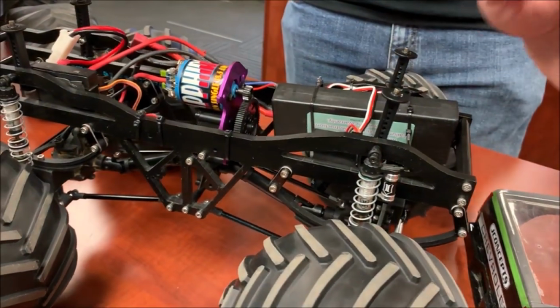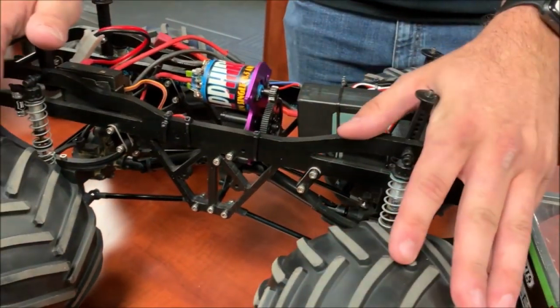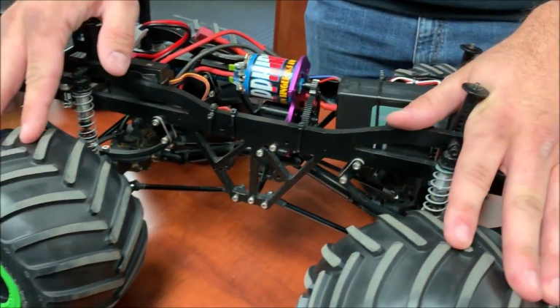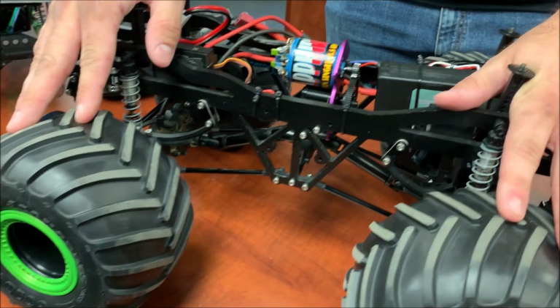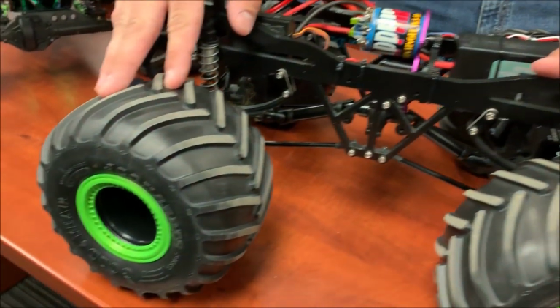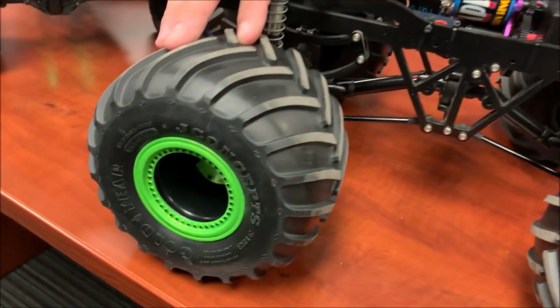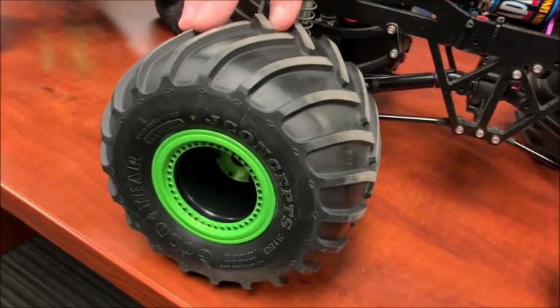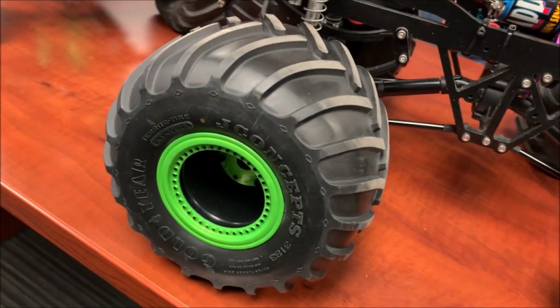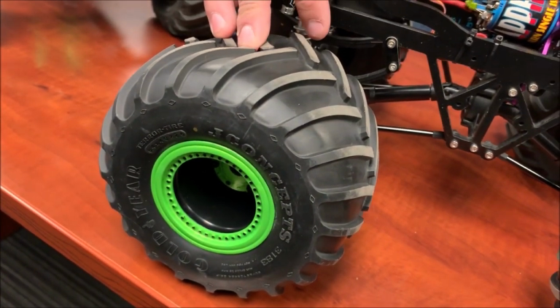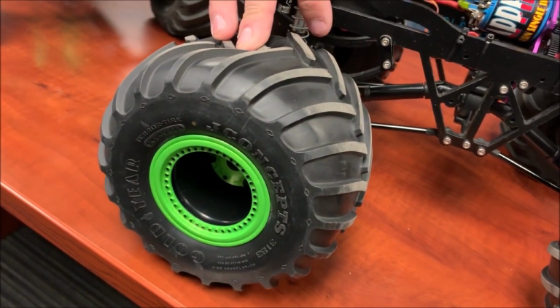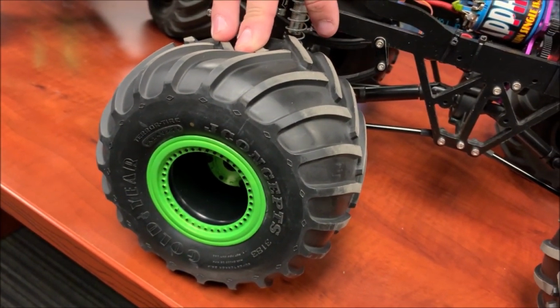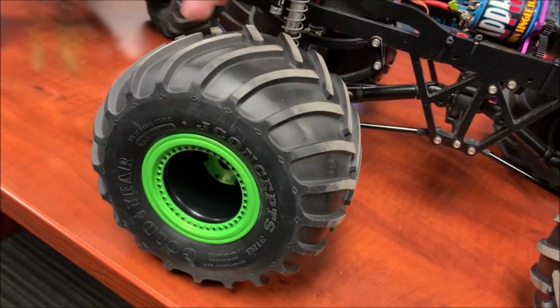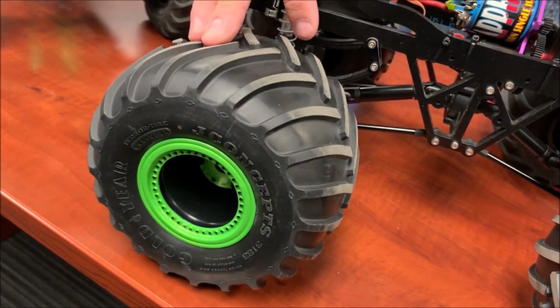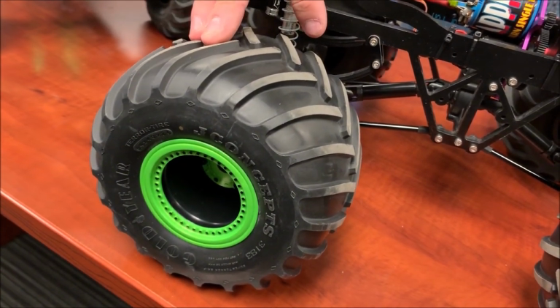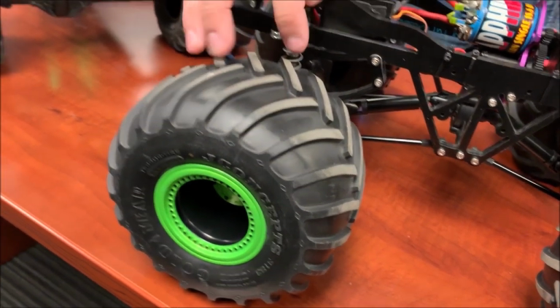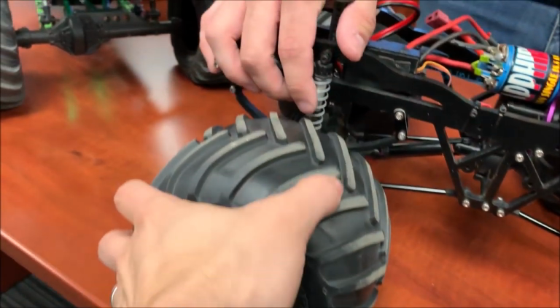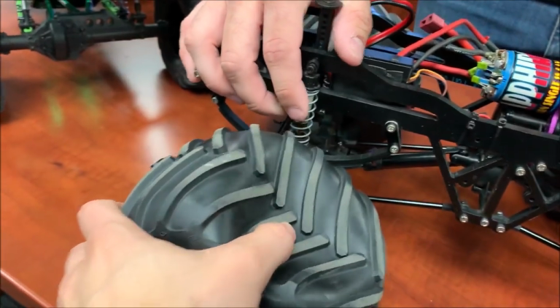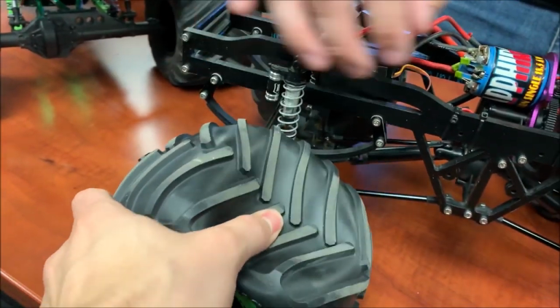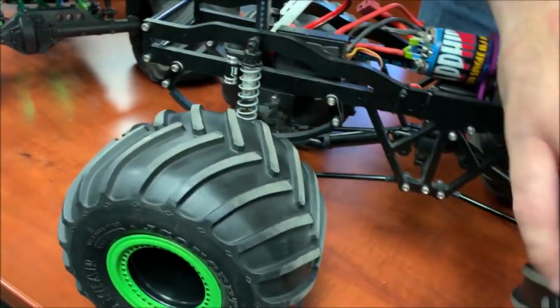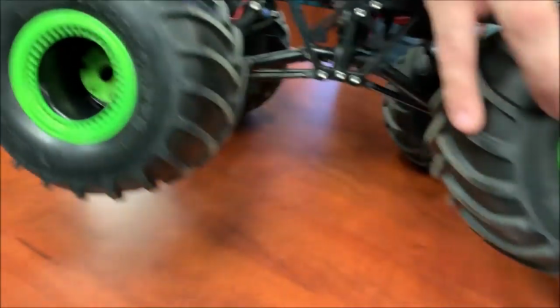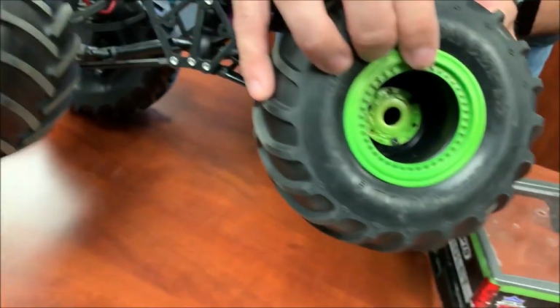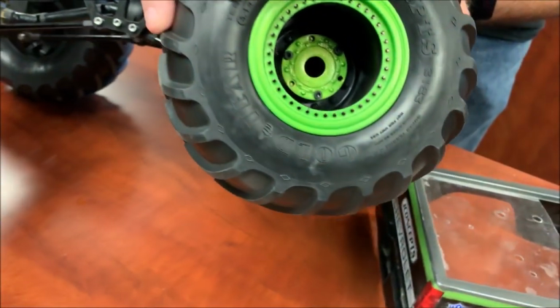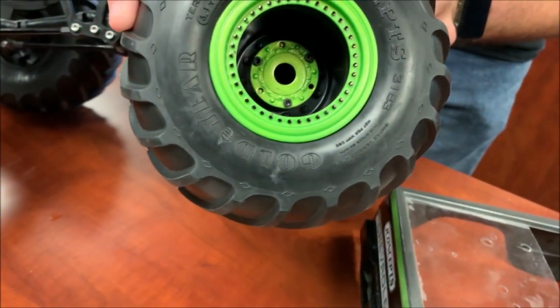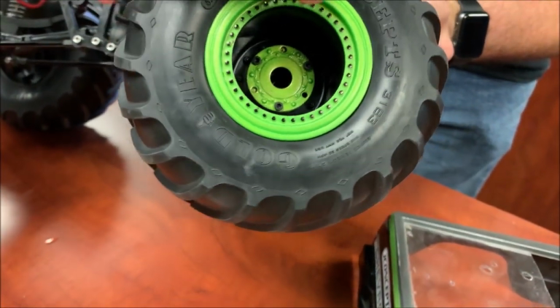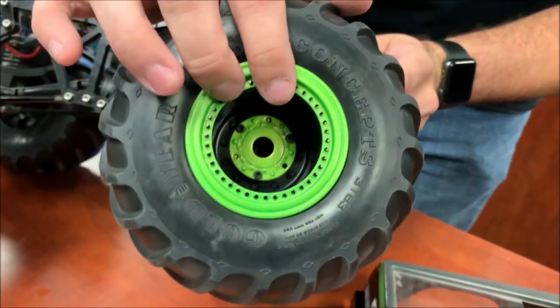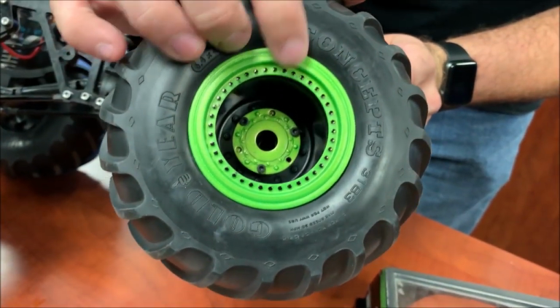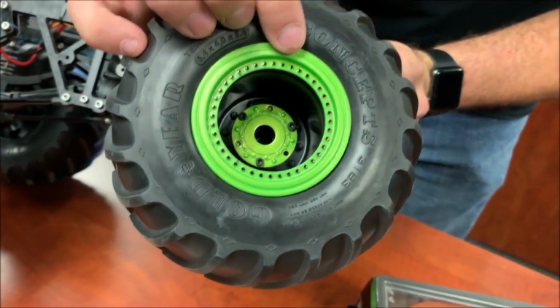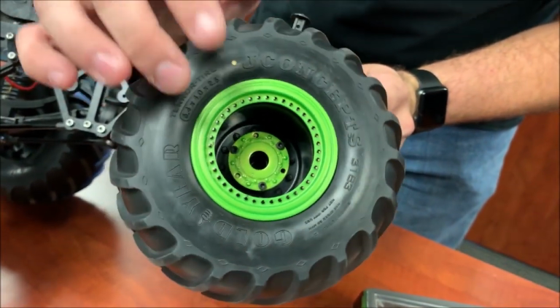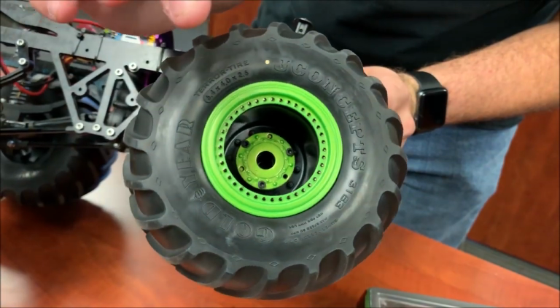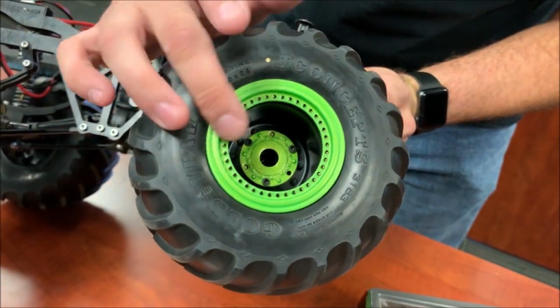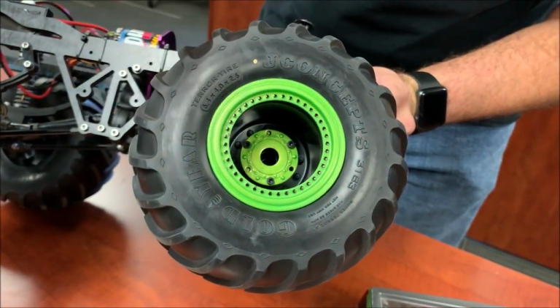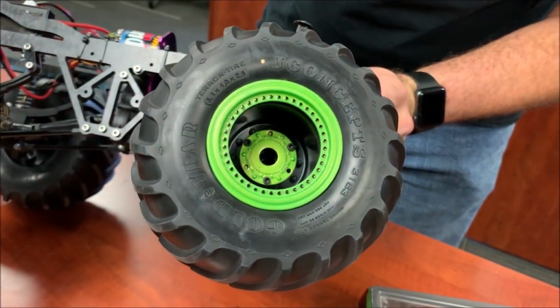It's running the brand new J-Concept gold gear tires with no foam zone — you can see how they do with that gold compound. It's also got the brand new J-Concept beadlock rings; these things are really nice, they snap right in, and you can add a little bit of paint to them if you want — they look great.